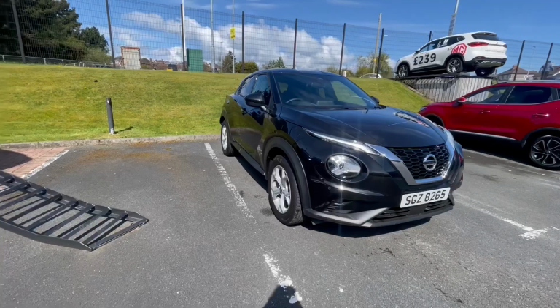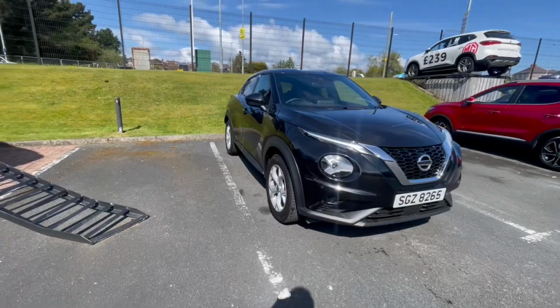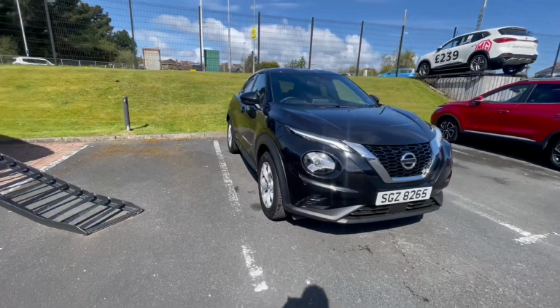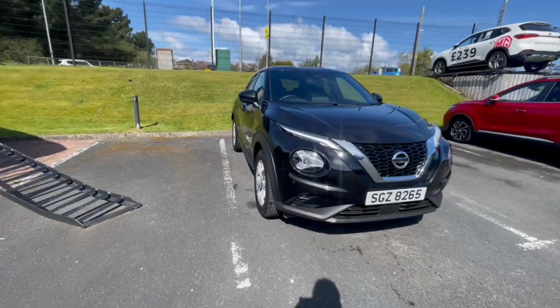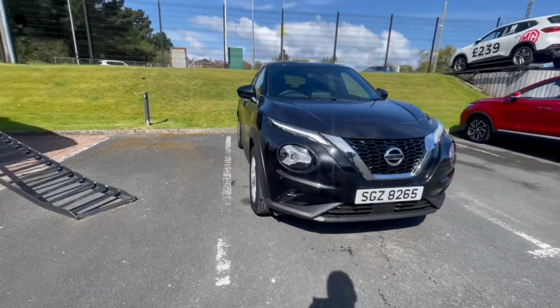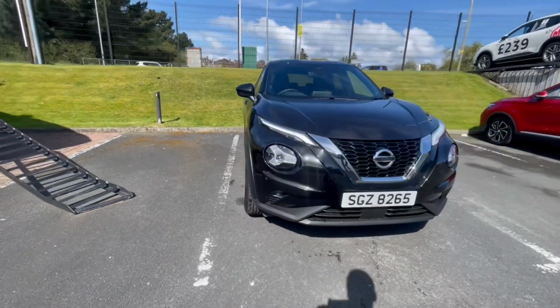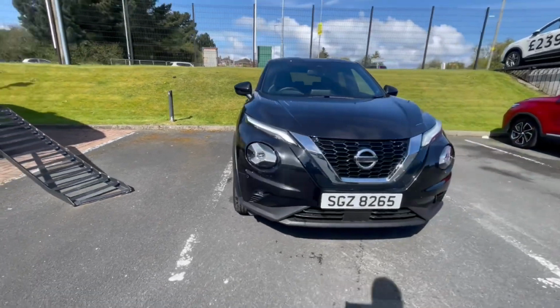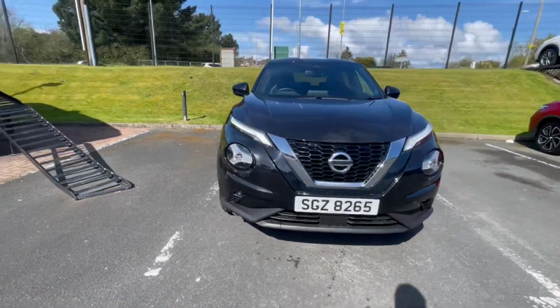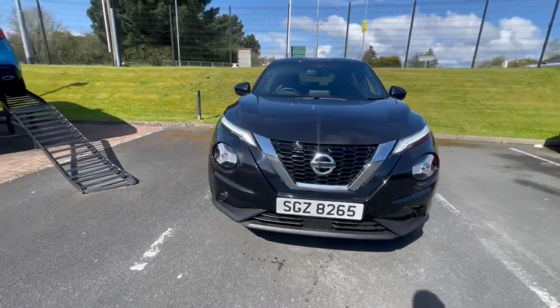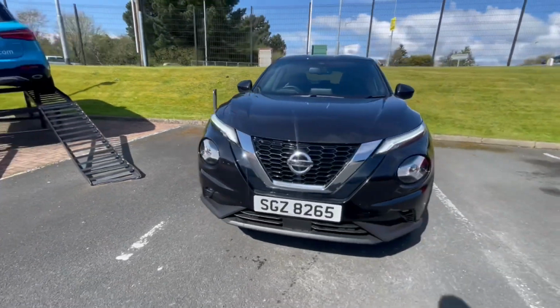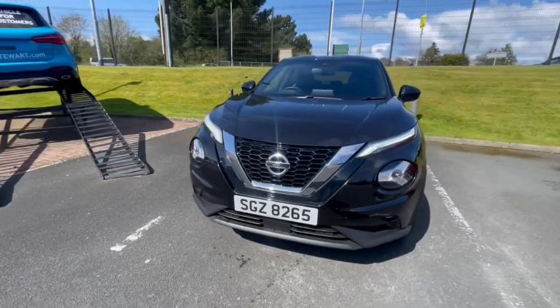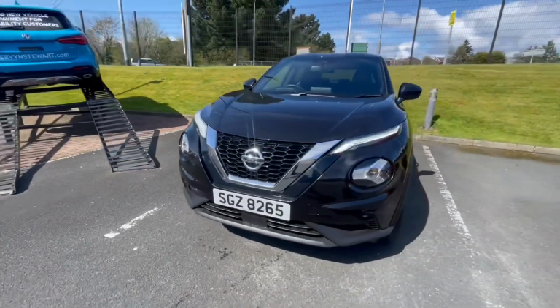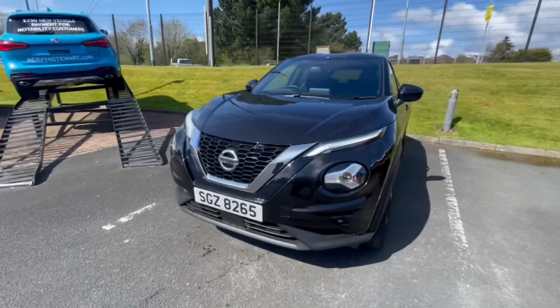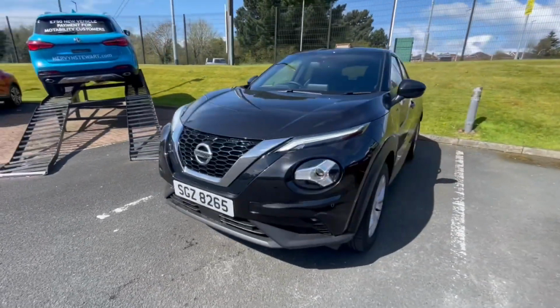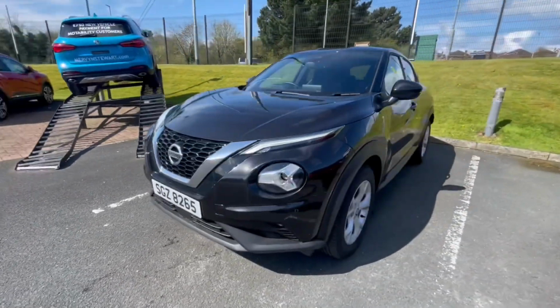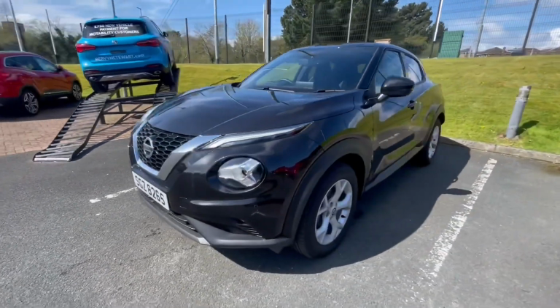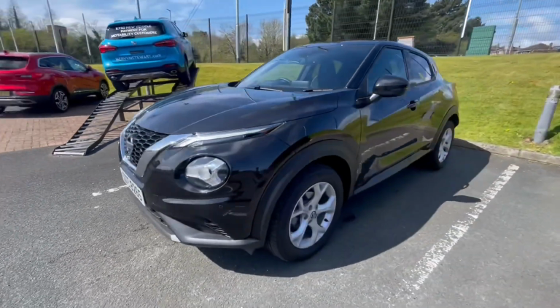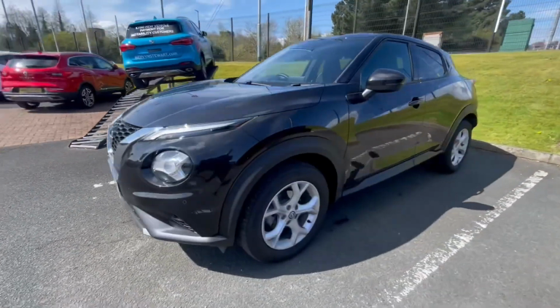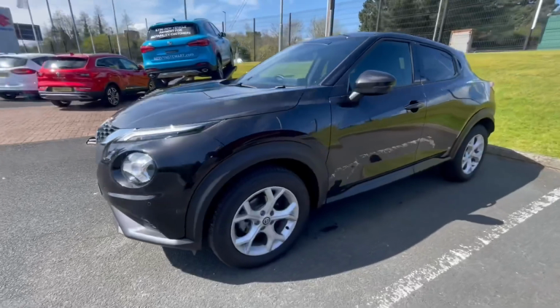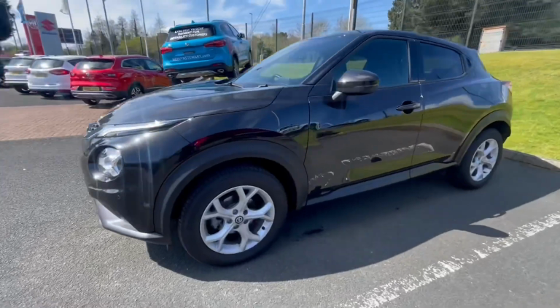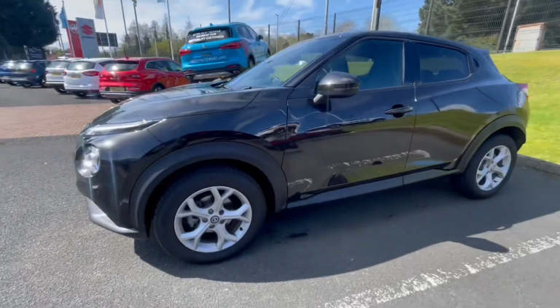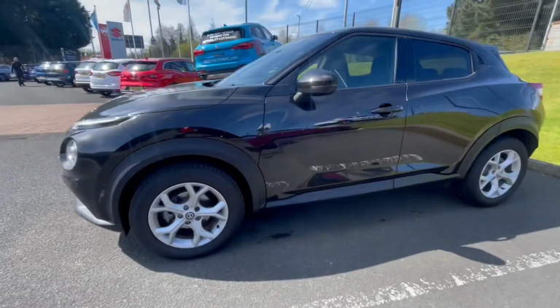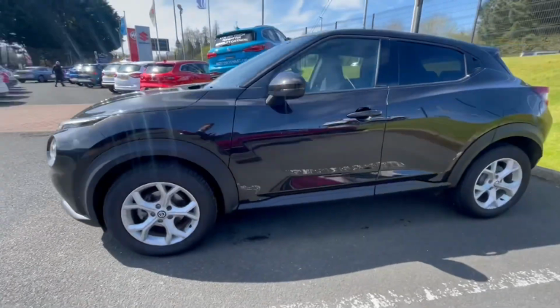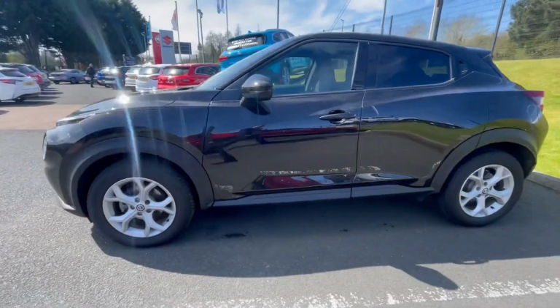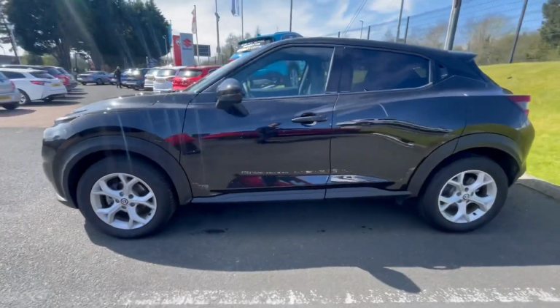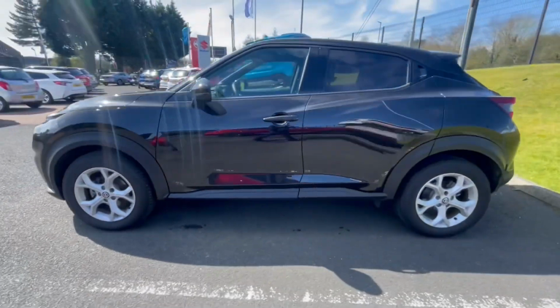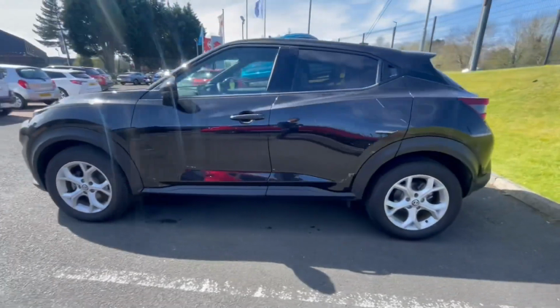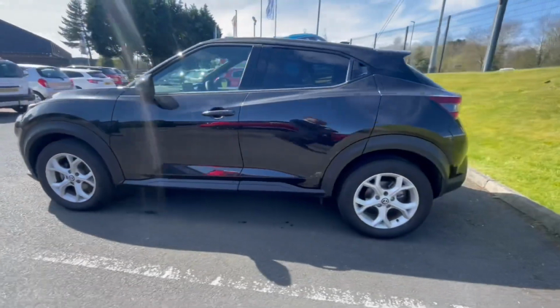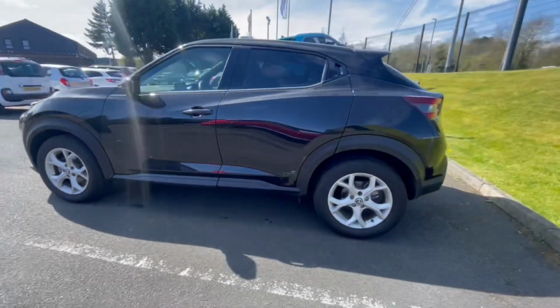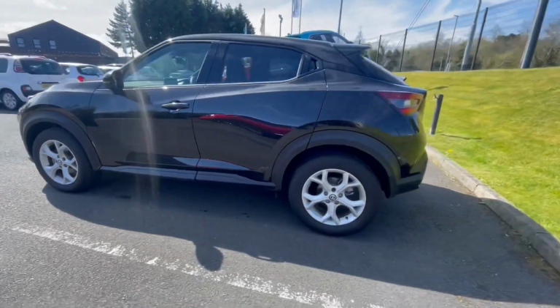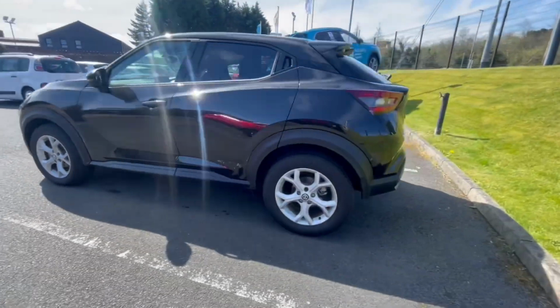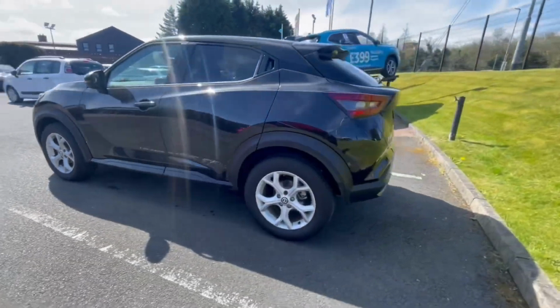Just new to our stock, we have the Nissan Juke. This is a full automatic one litre petrol, registered in 2020, with a low mileage of 804 miles.